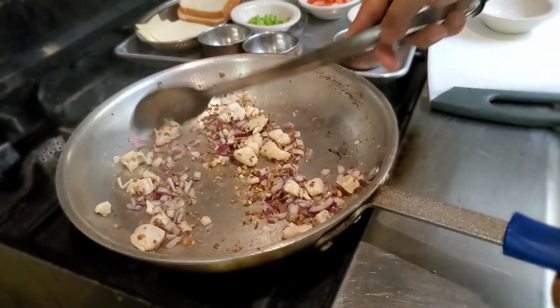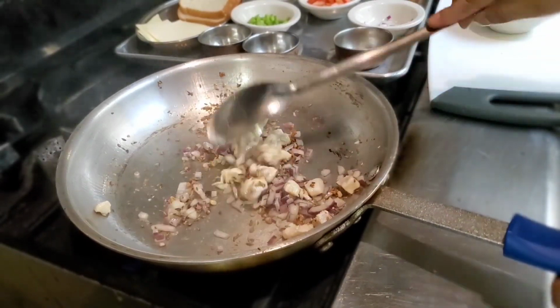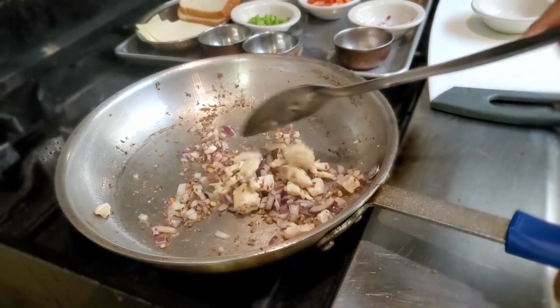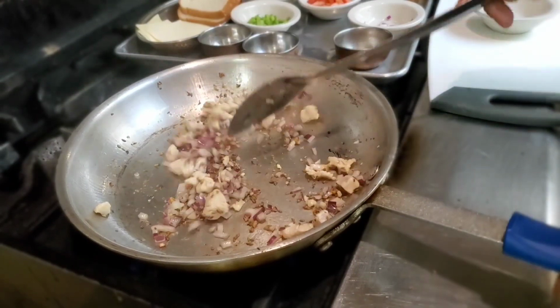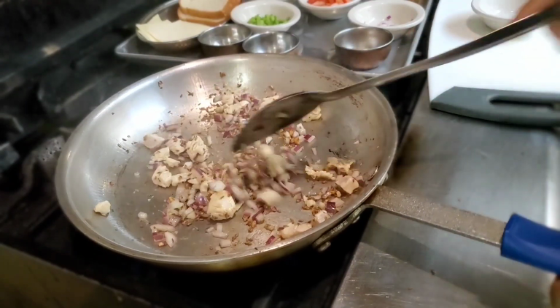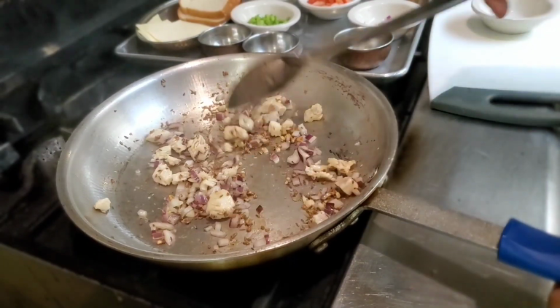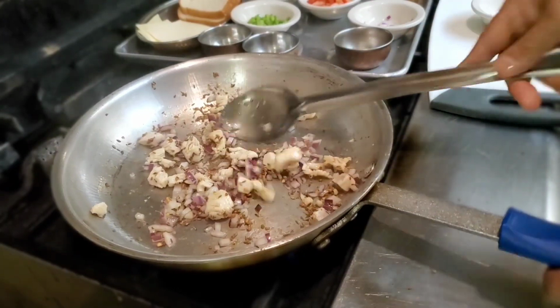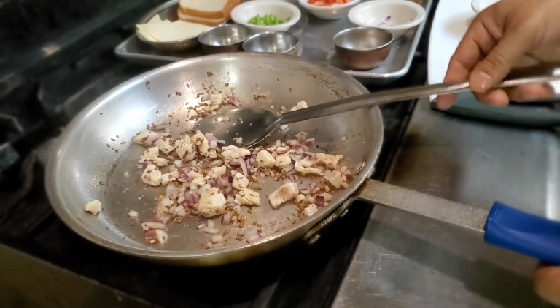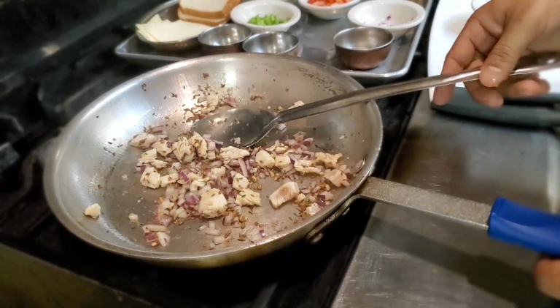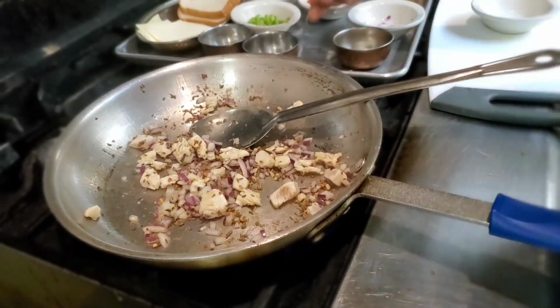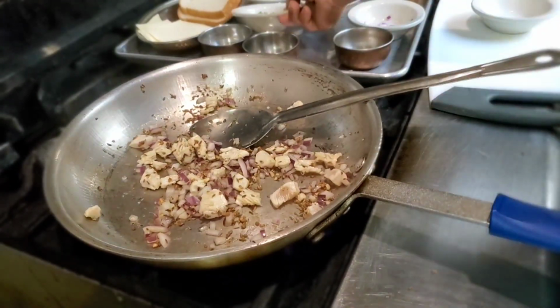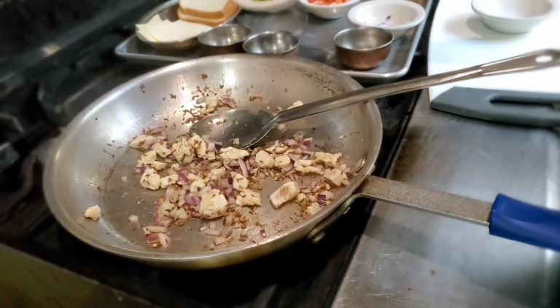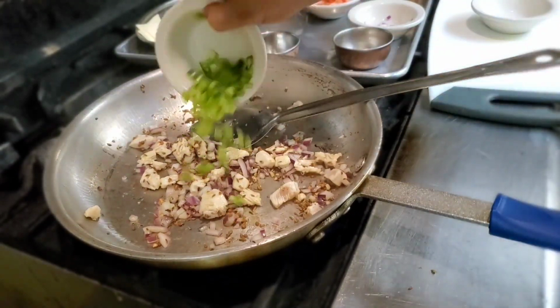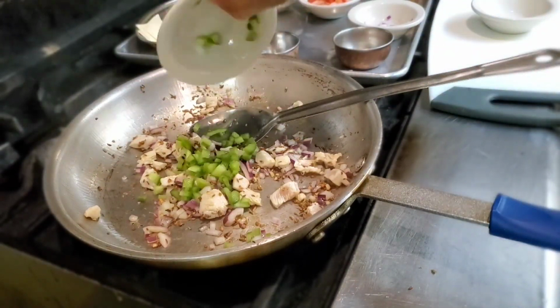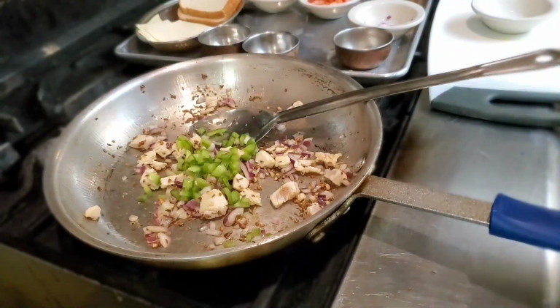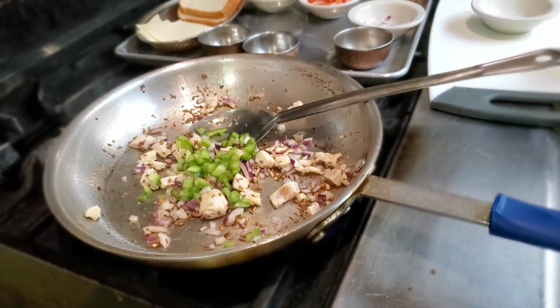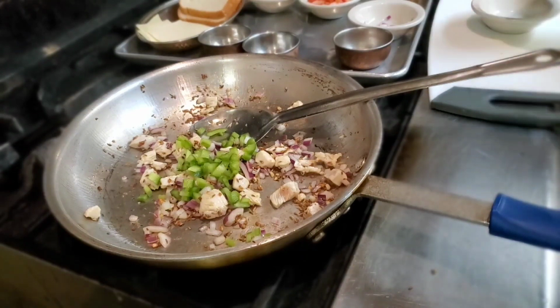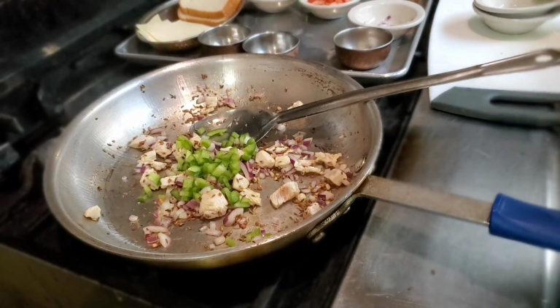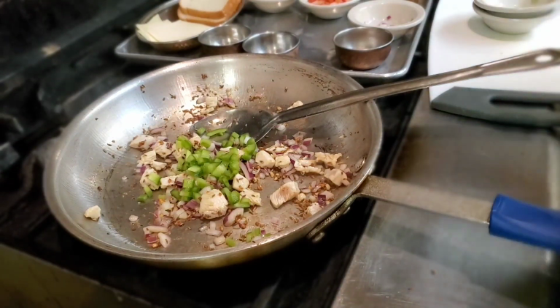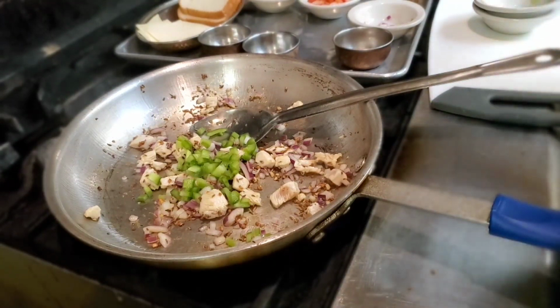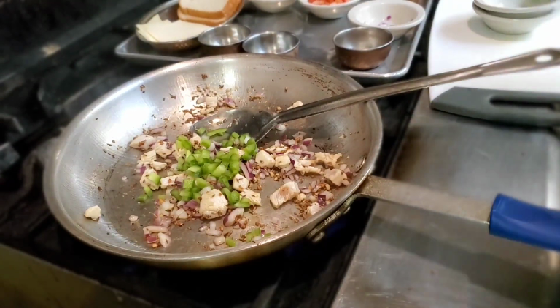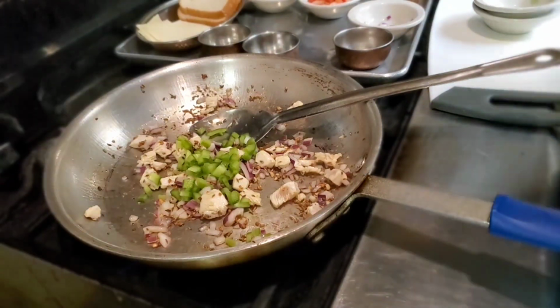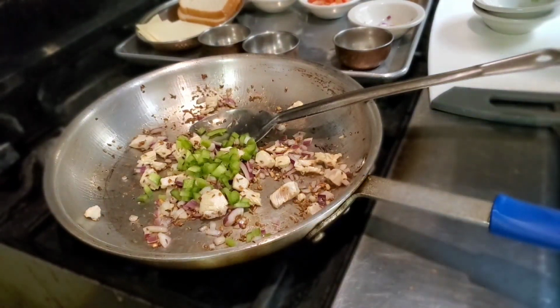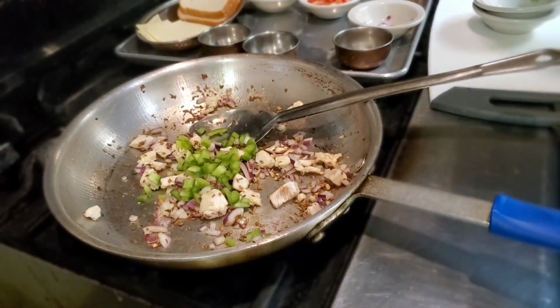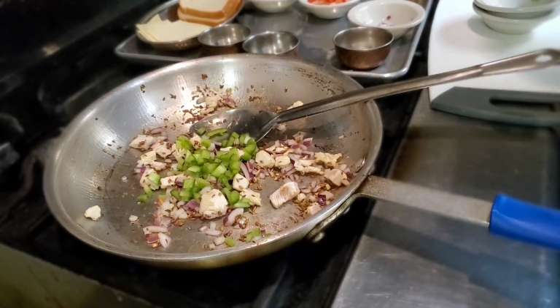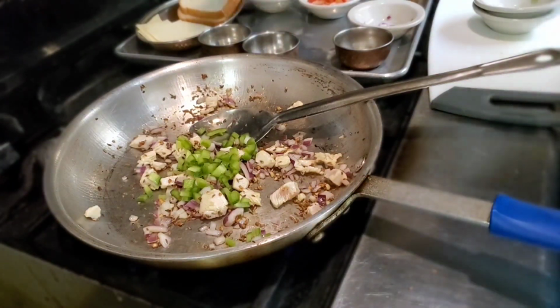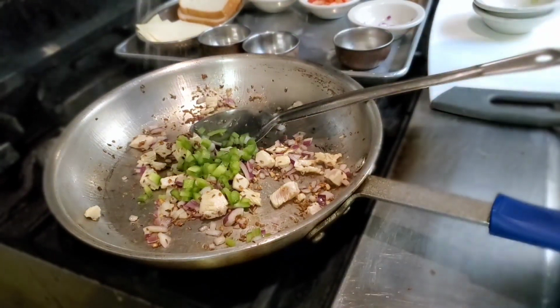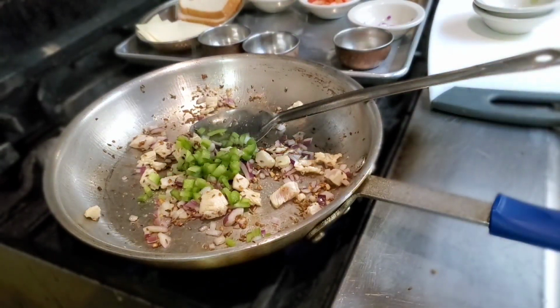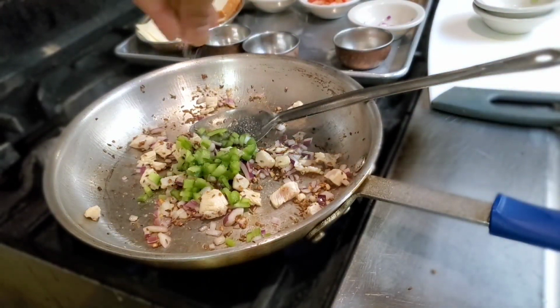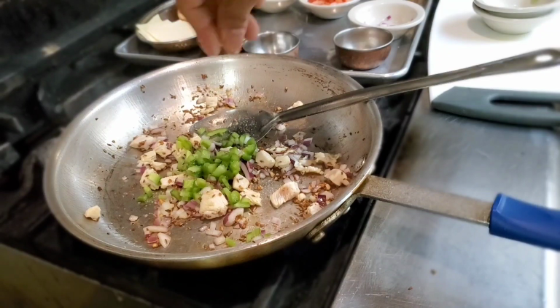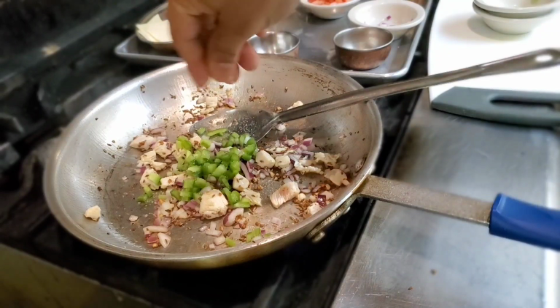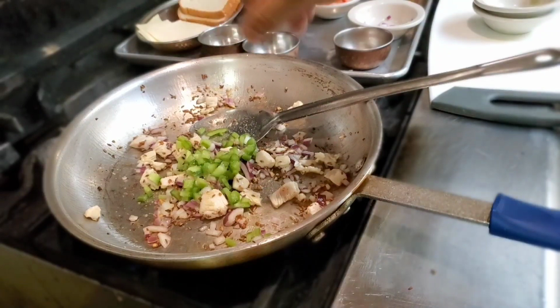You don't need to cook the onion too long, just make them a little bit soft. I'm gonna fill them in the sandwich. I'm gonna add some capsicum or bell pepper here. Now I'm gonna add a little bit of salt, just a little bit.